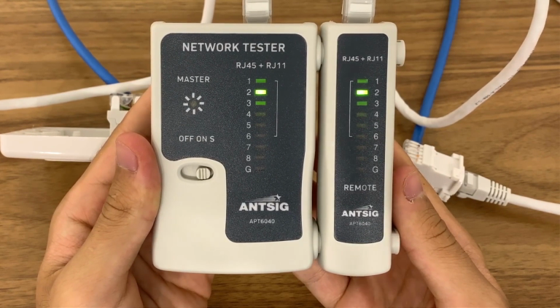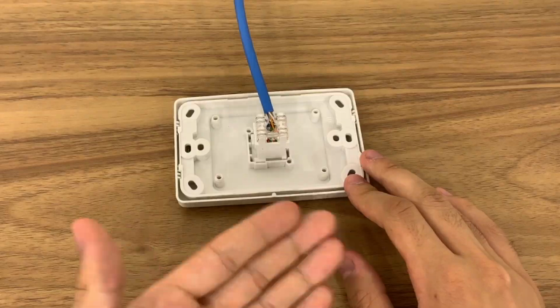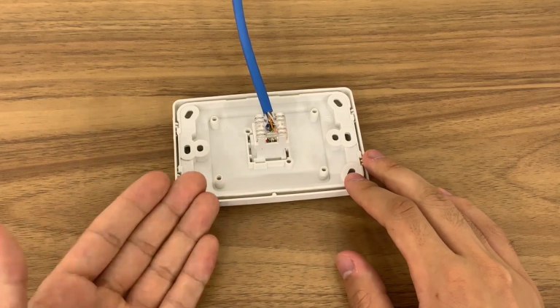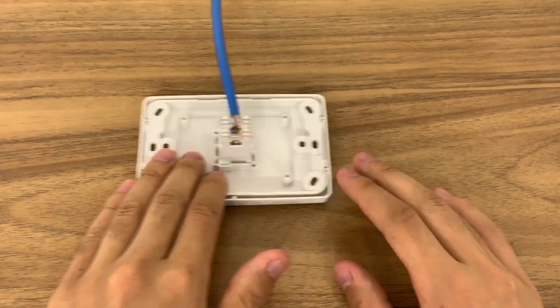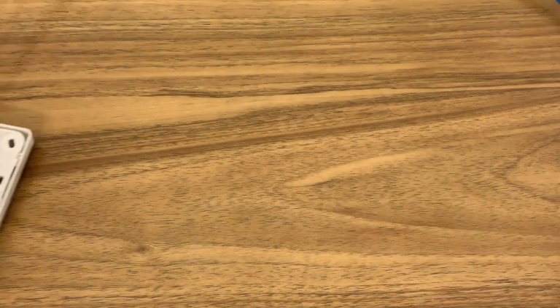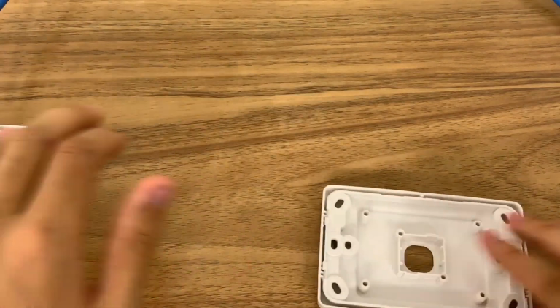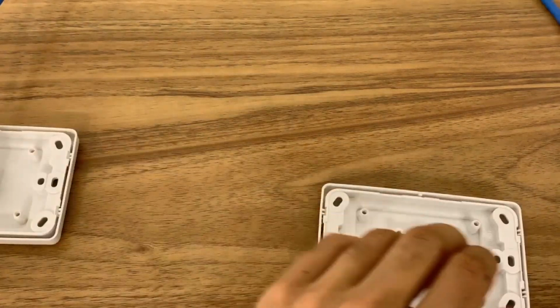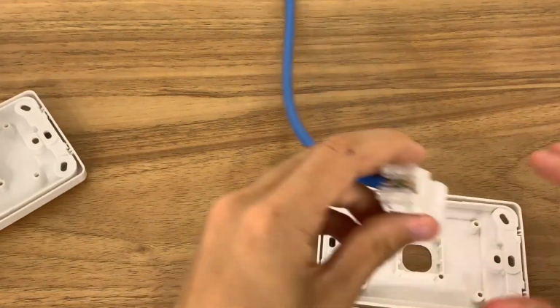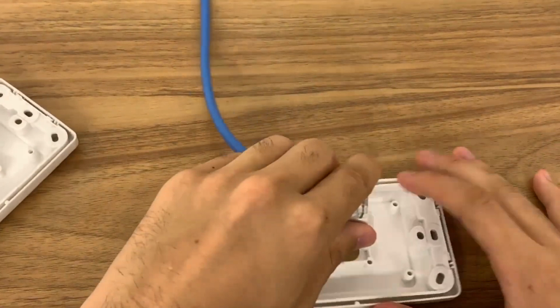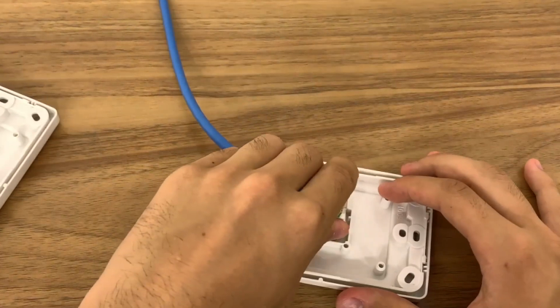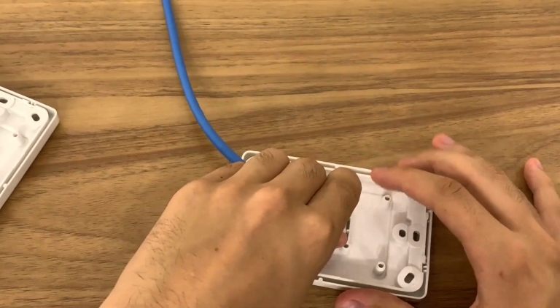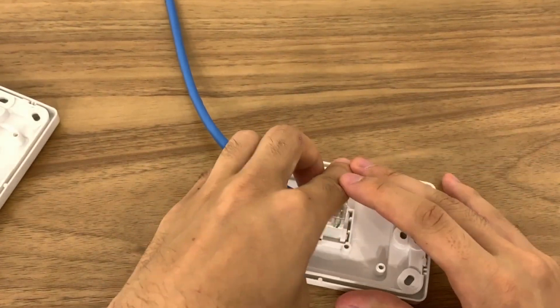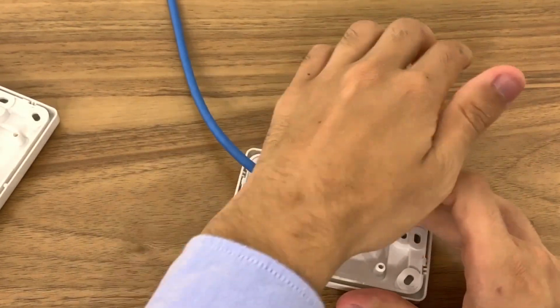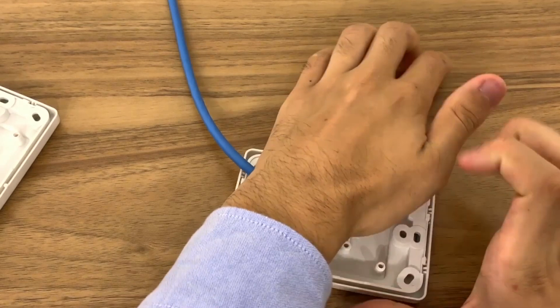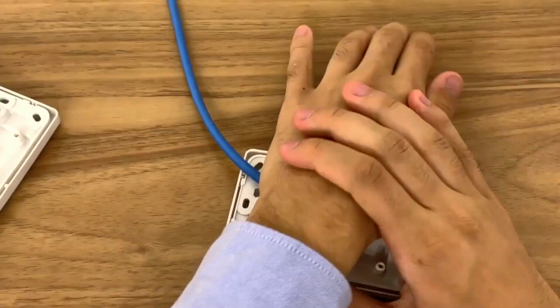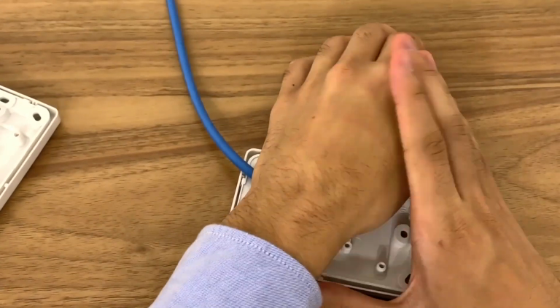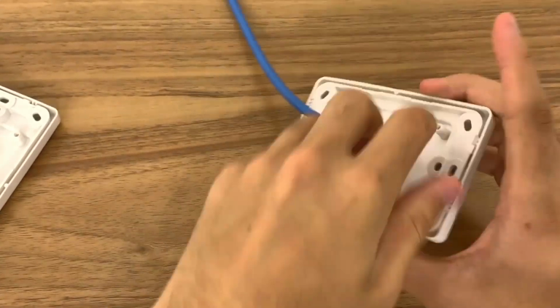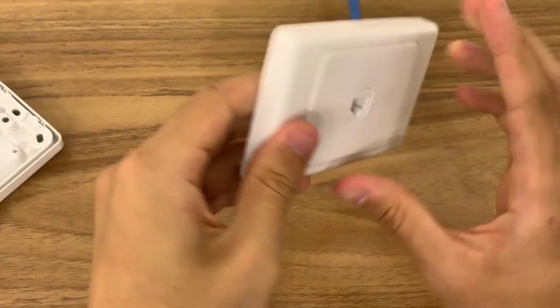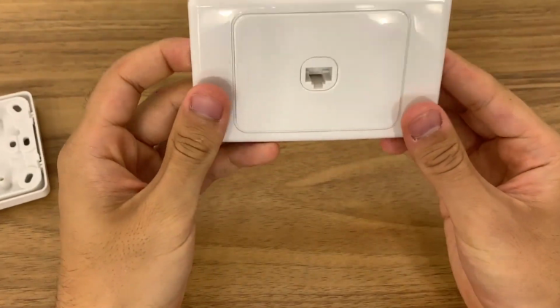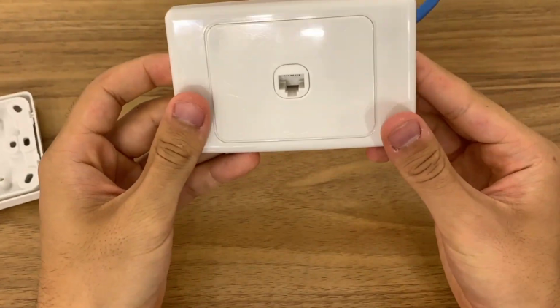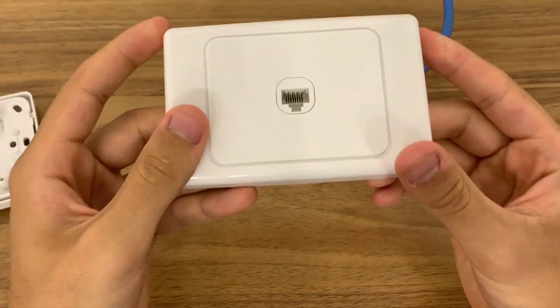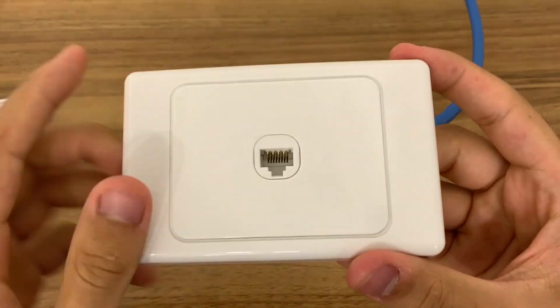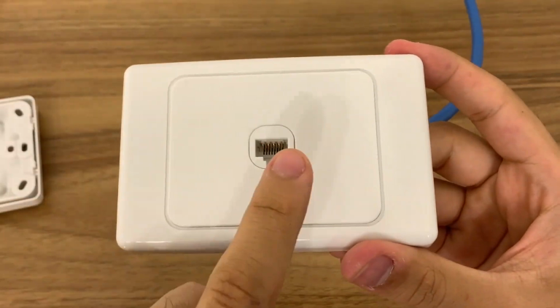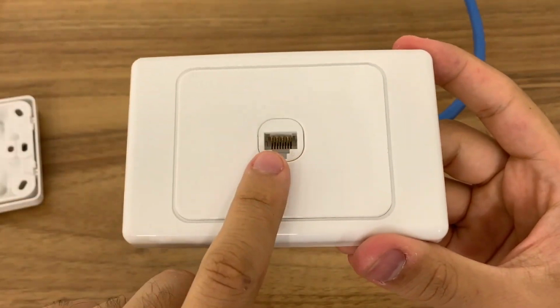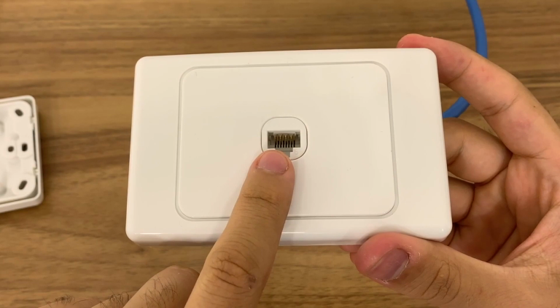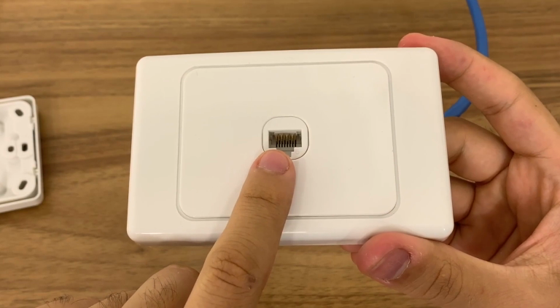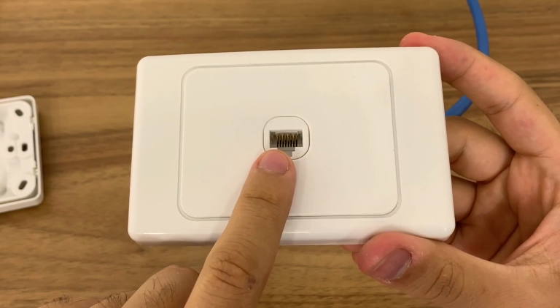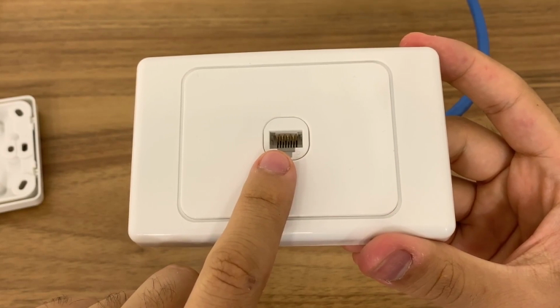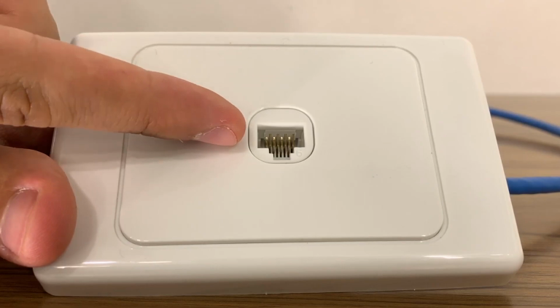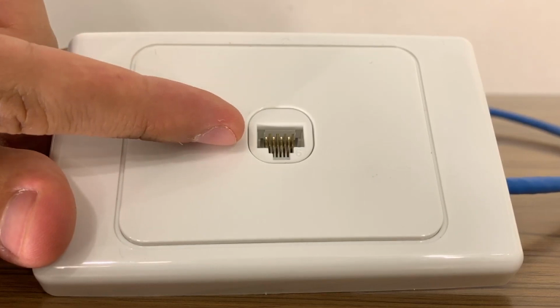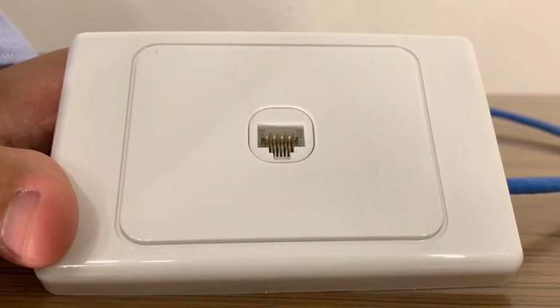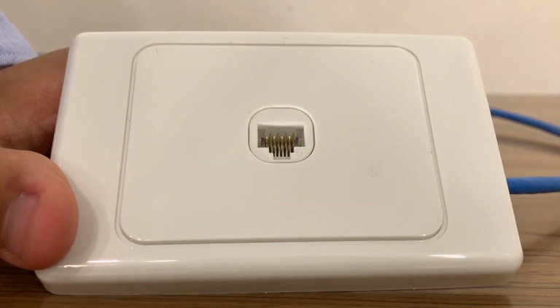To plug it into the wall plate, push the insert into the back until it clicks in. It can be installed in any orientation; however, make sure the gold pins are on the top side when installing into the wall so dust does not interfere with the connection.